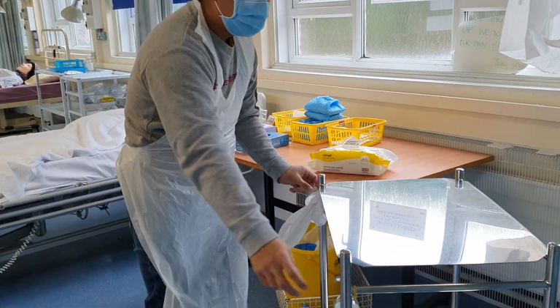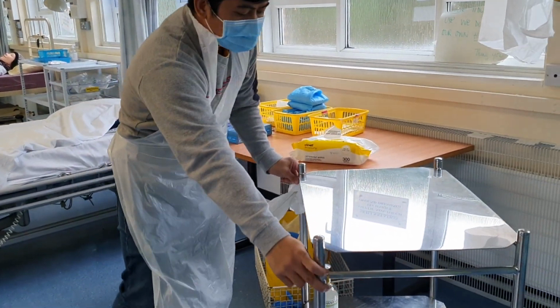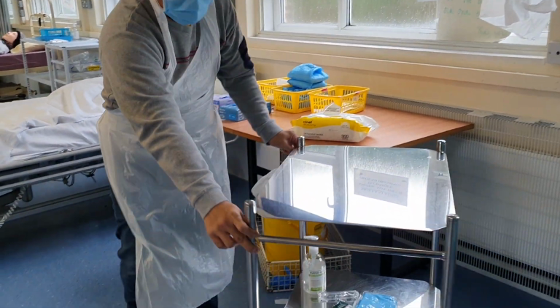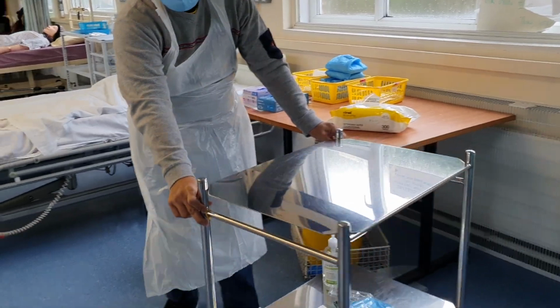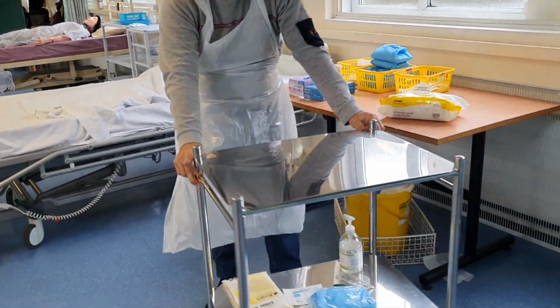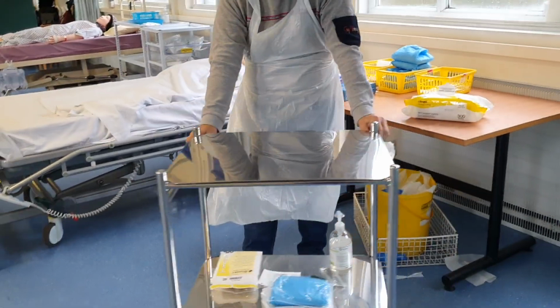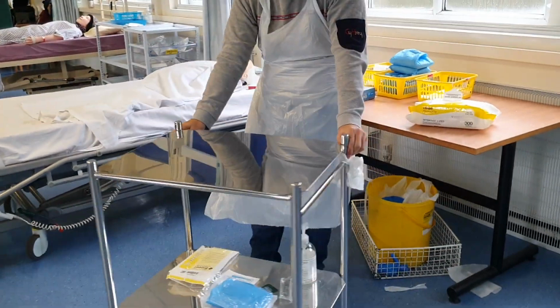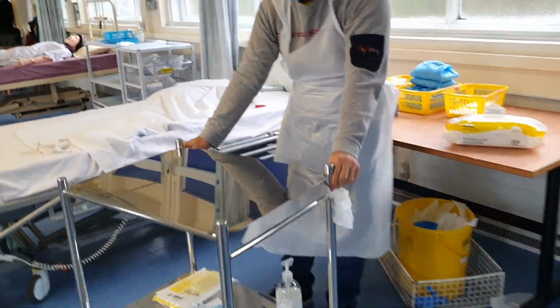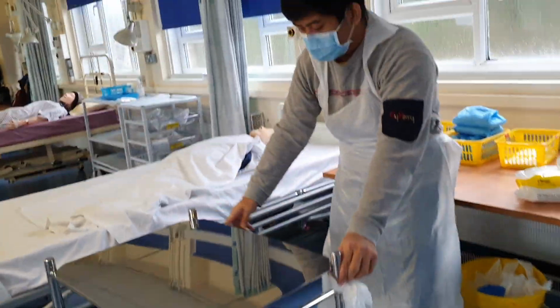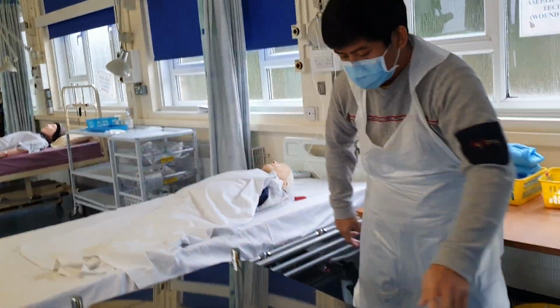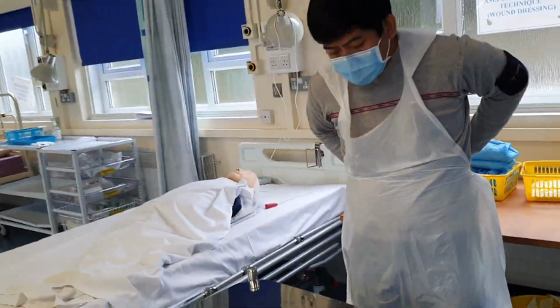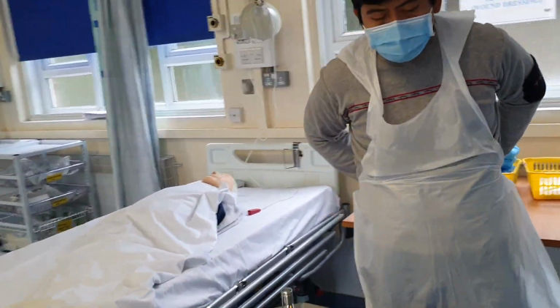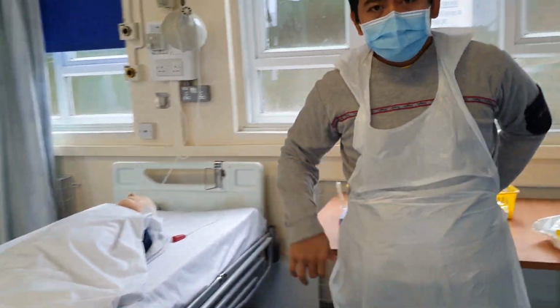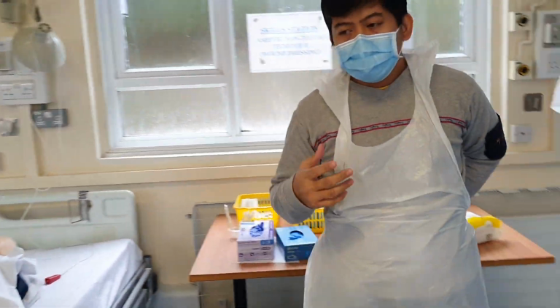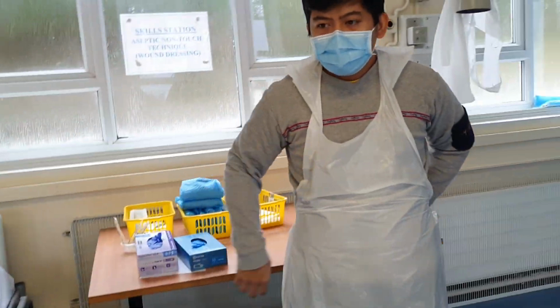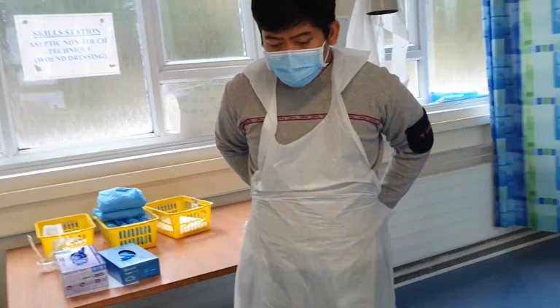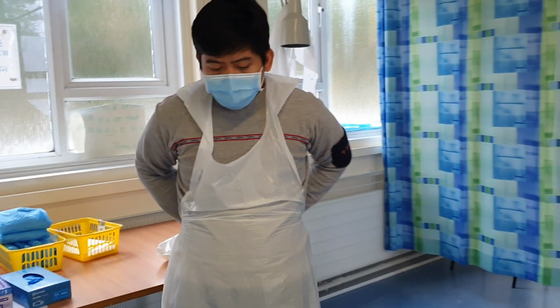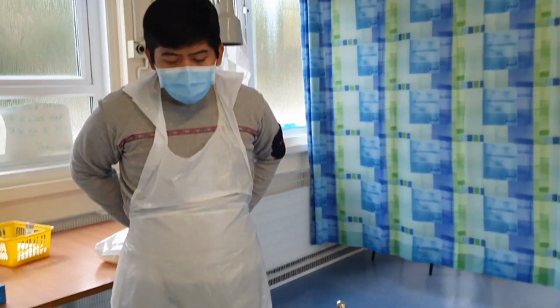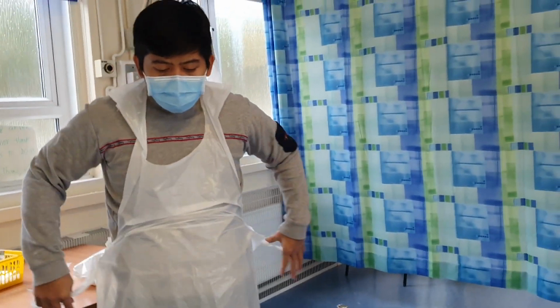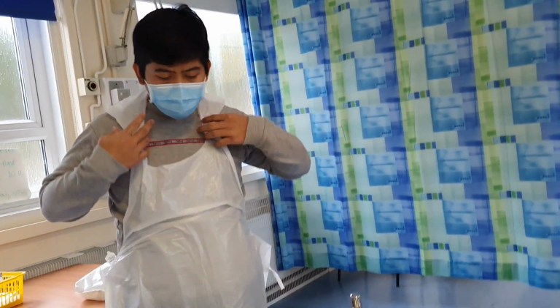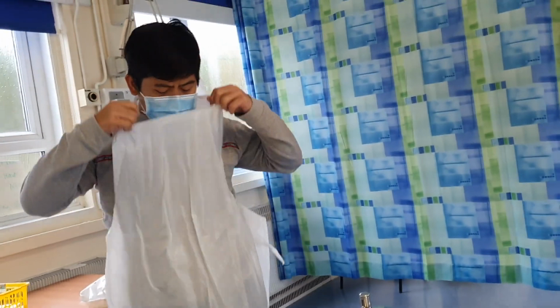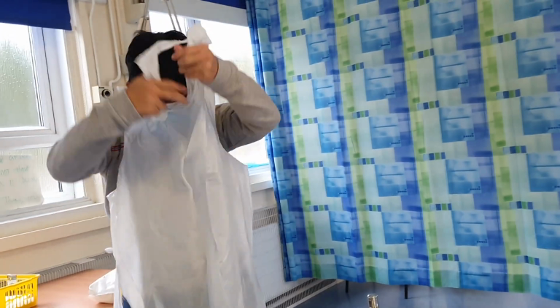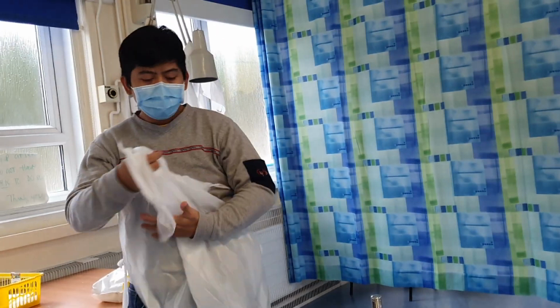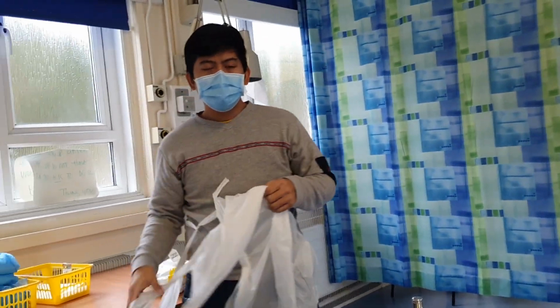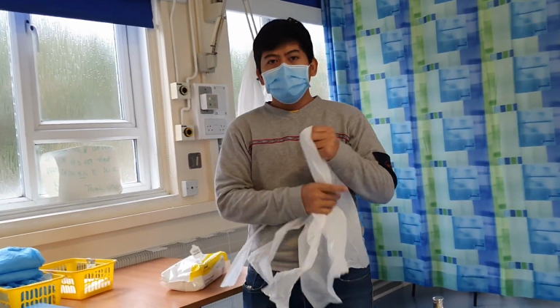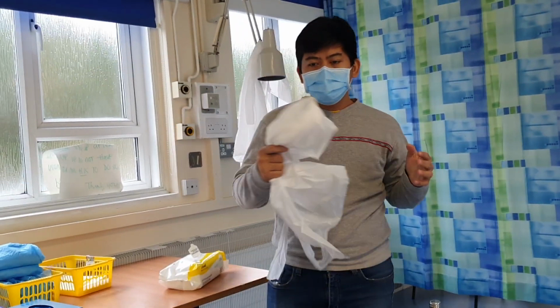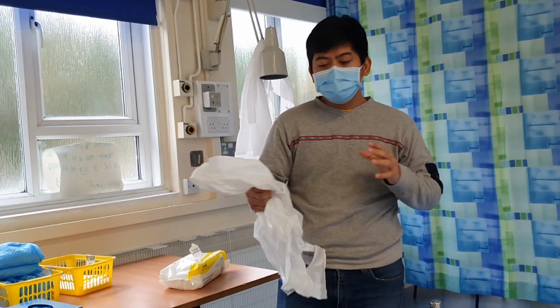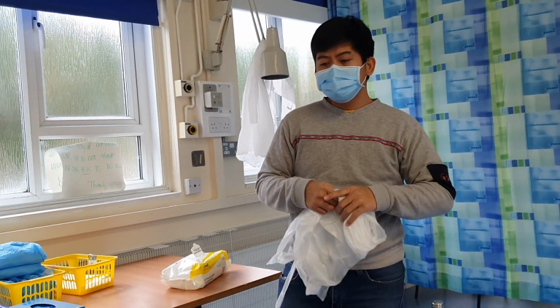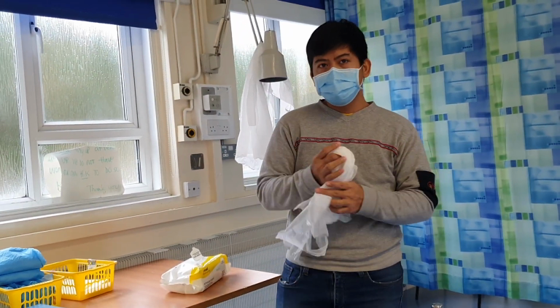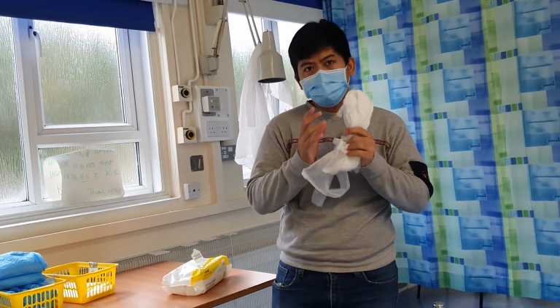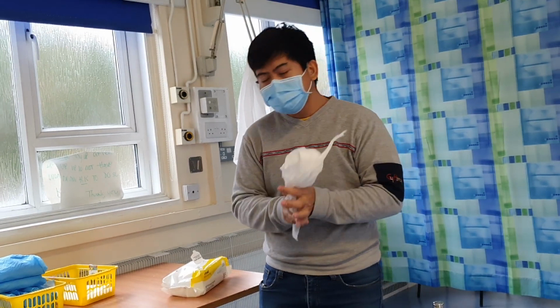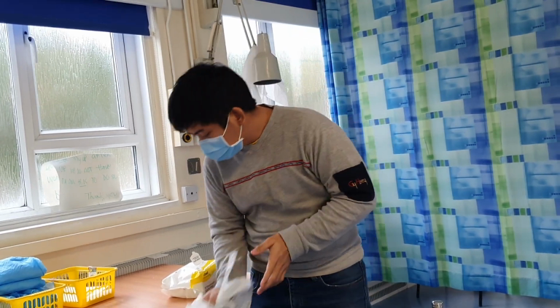I'm going to proceed now to my patient. I'm sorry — I forgot to put on my apron. Before proceeding to the patient, I should have already put on my apron.